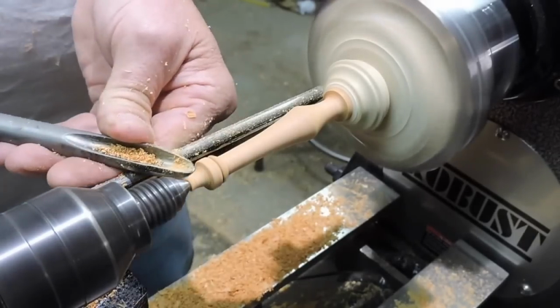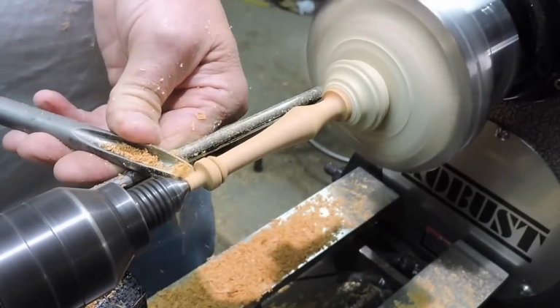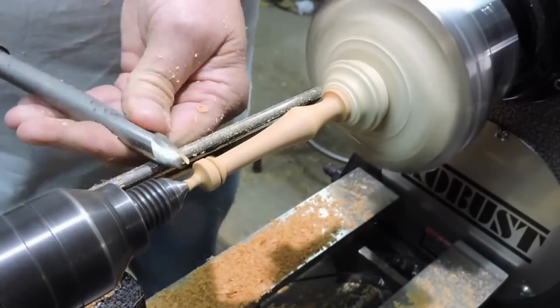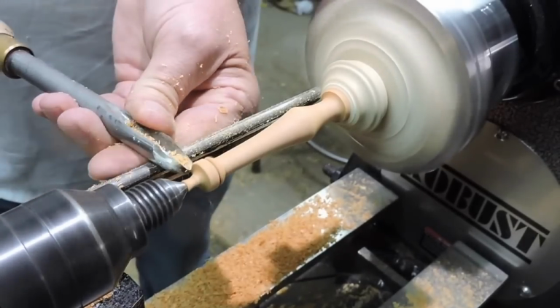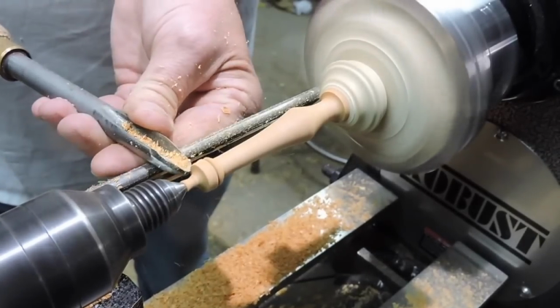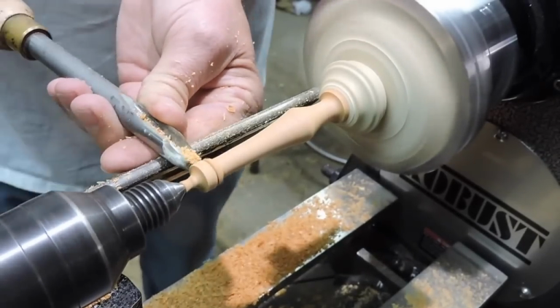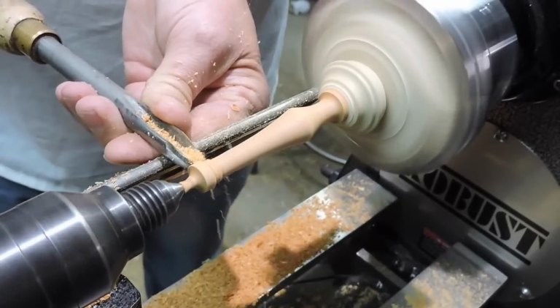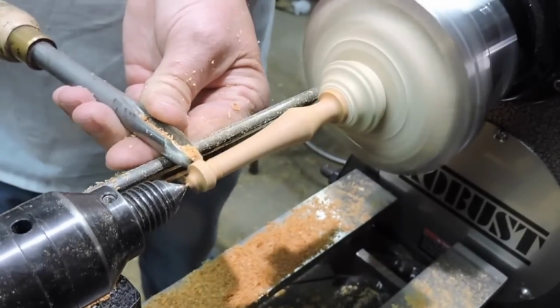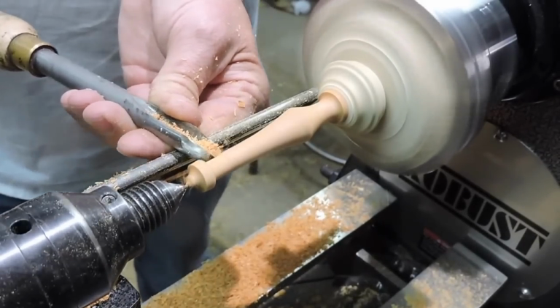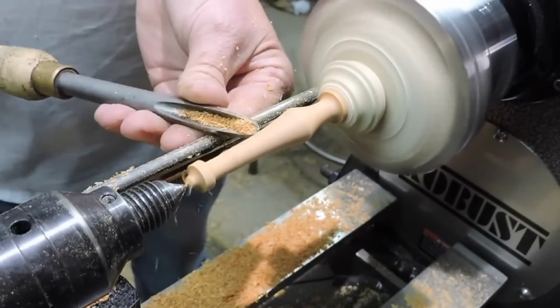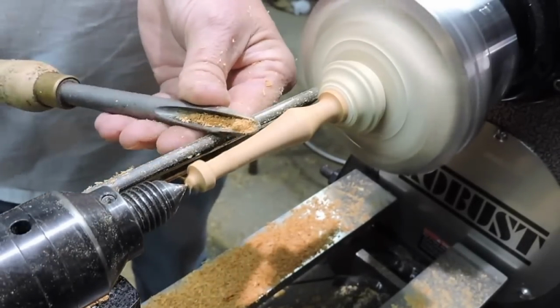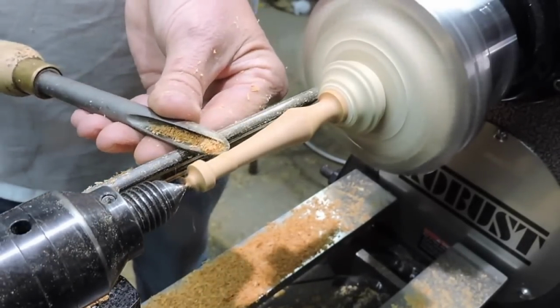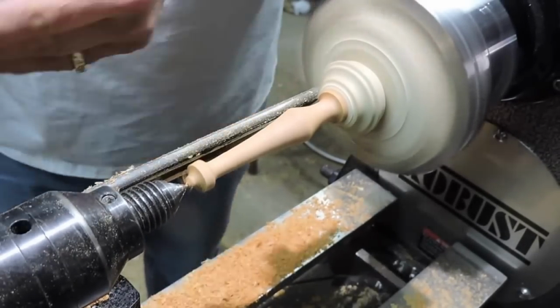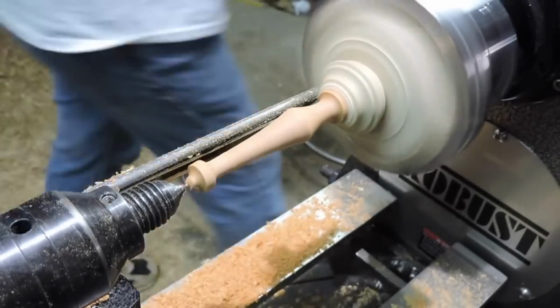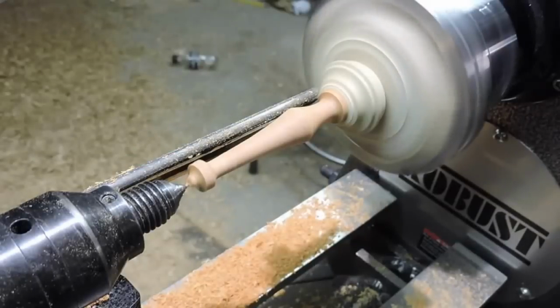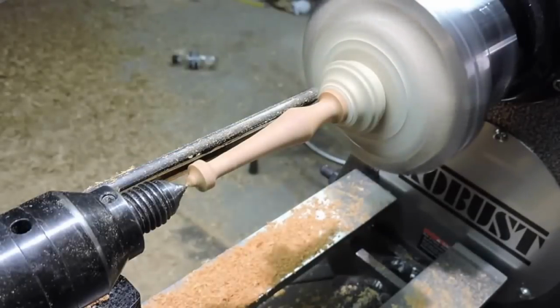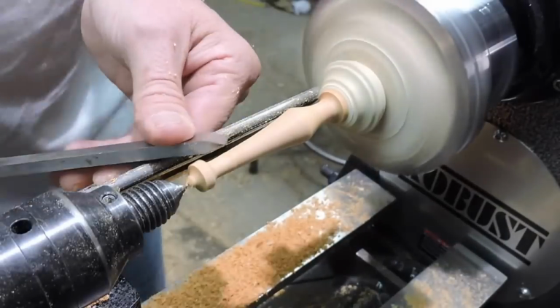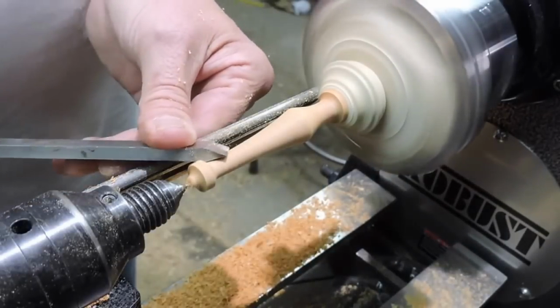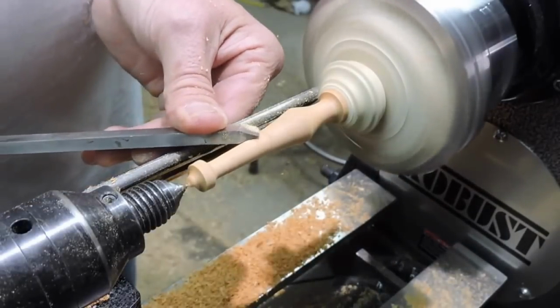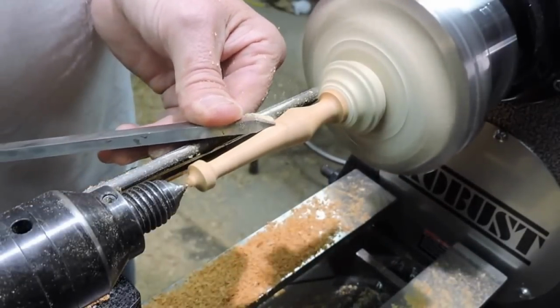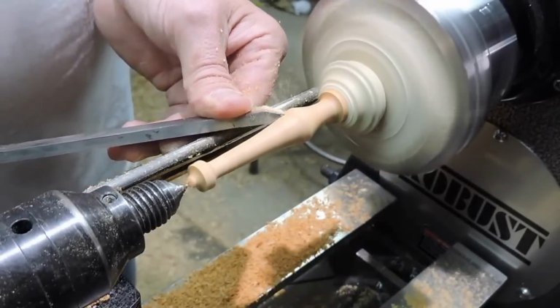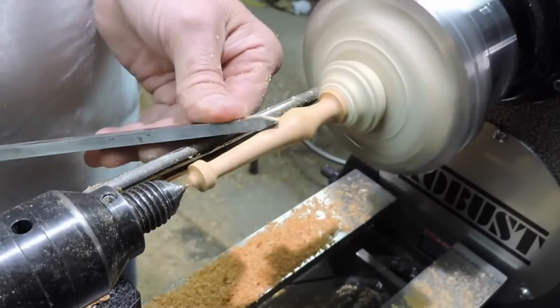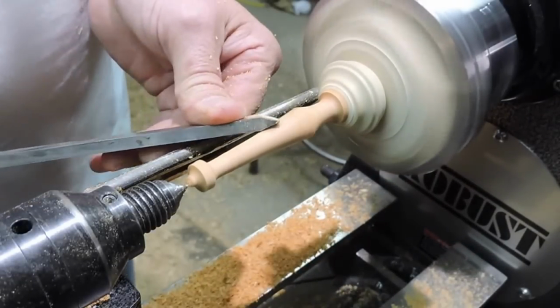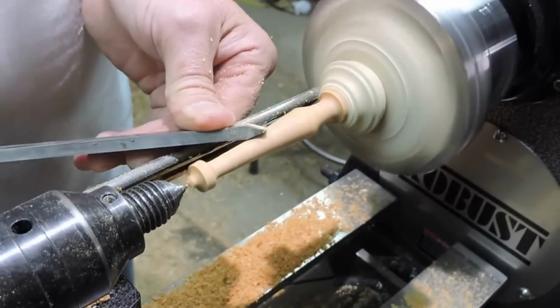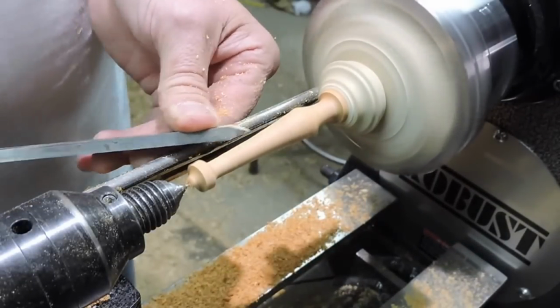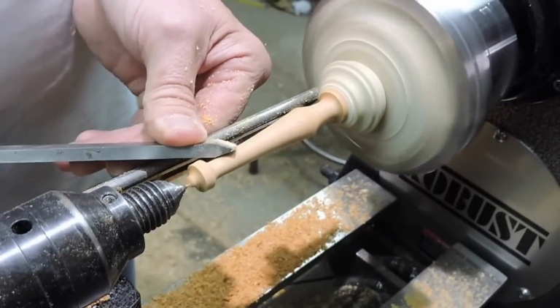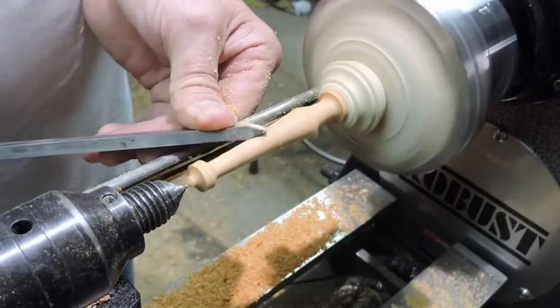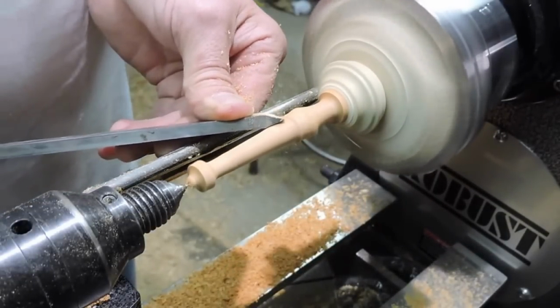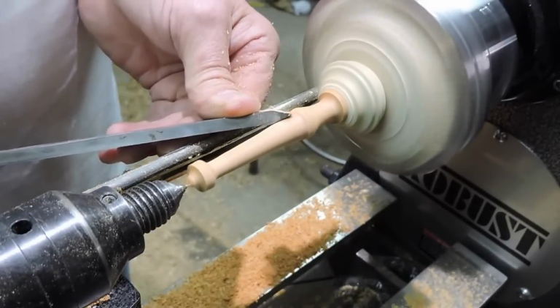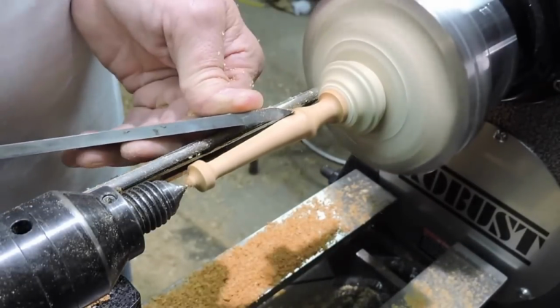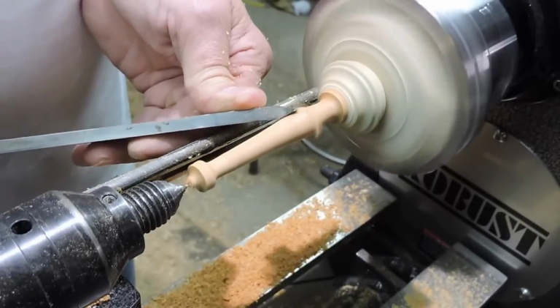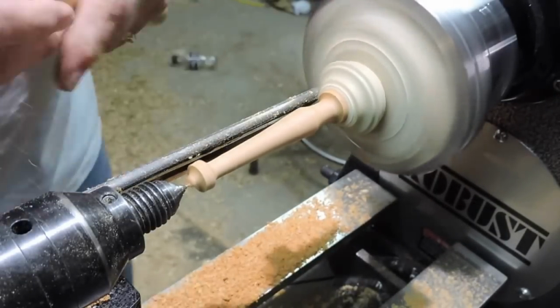Right here you'll see it pop off my live center. When it did that I had to center it up again and kind of true it back up again.